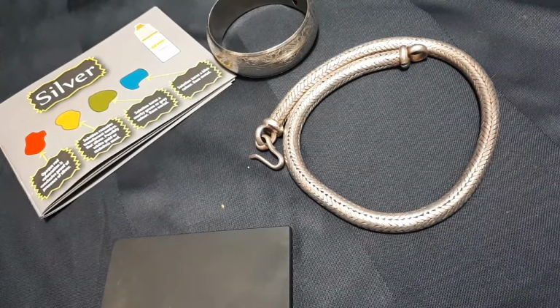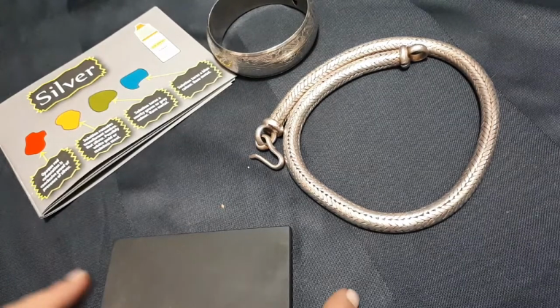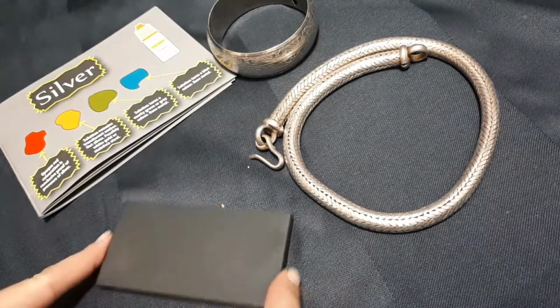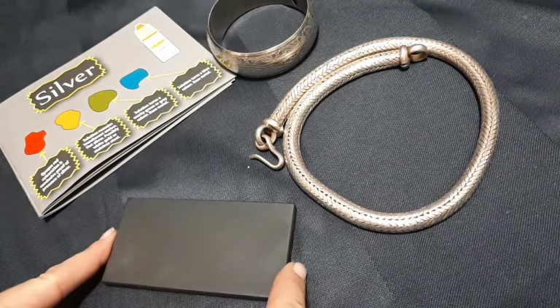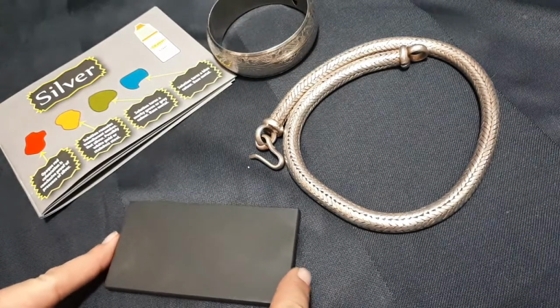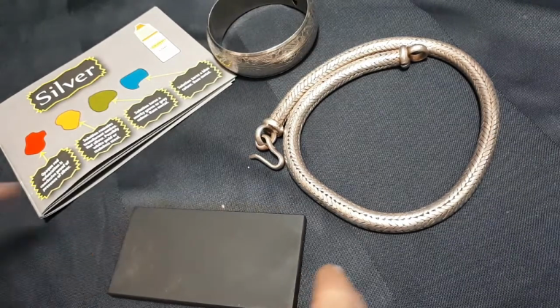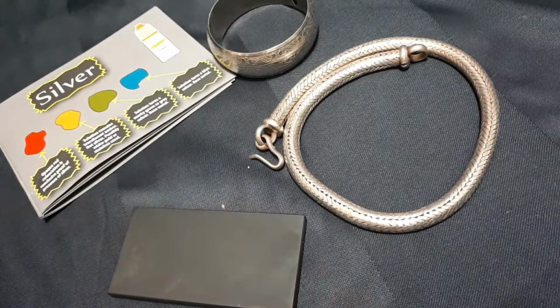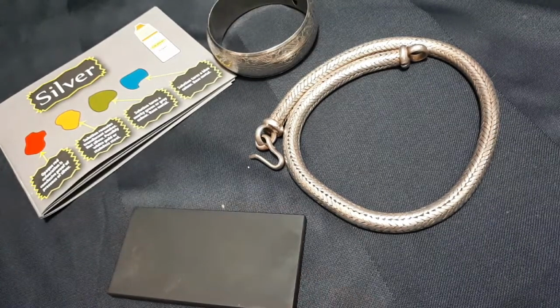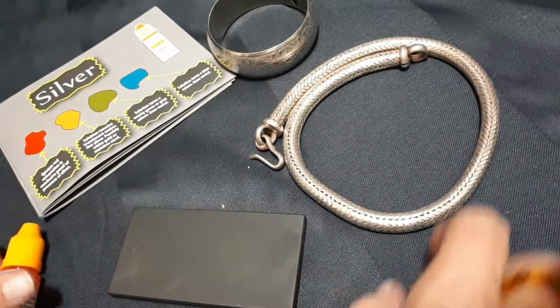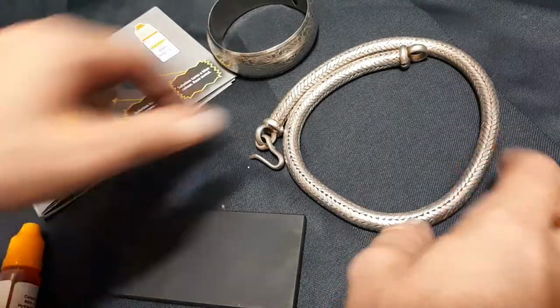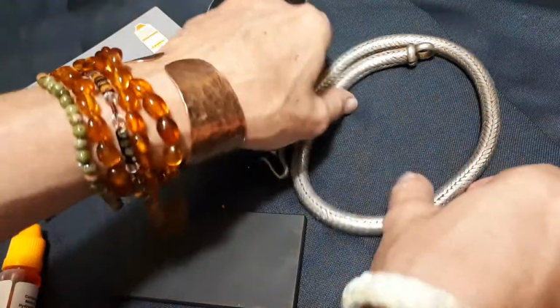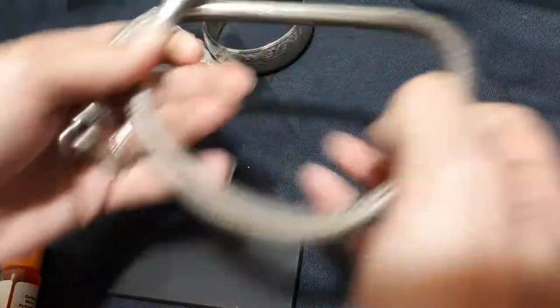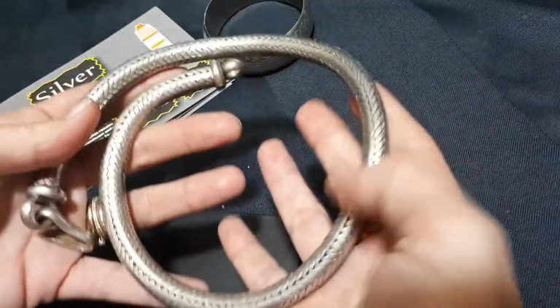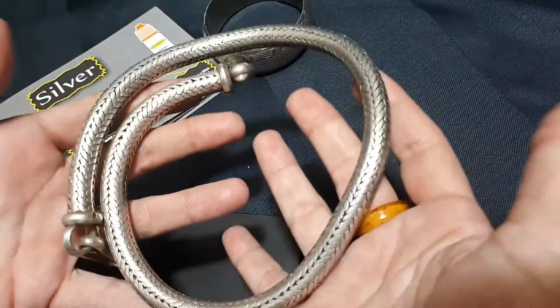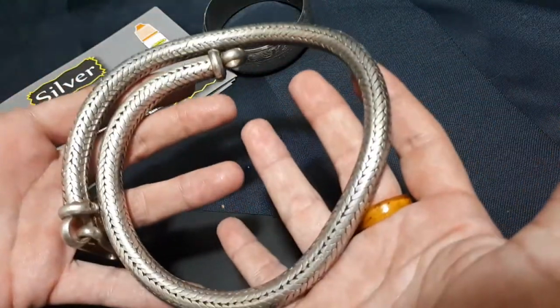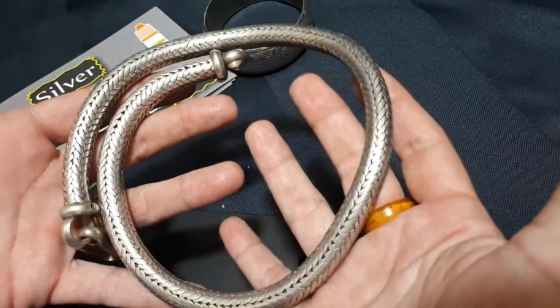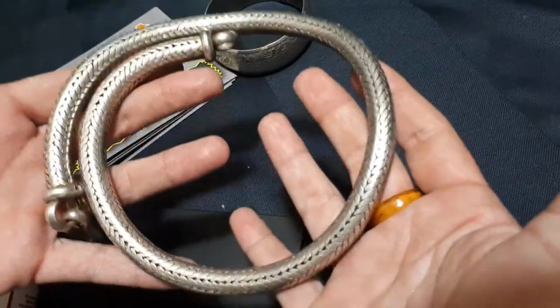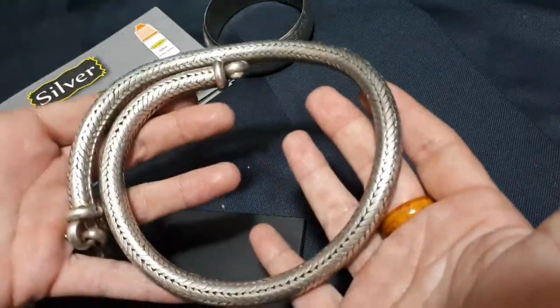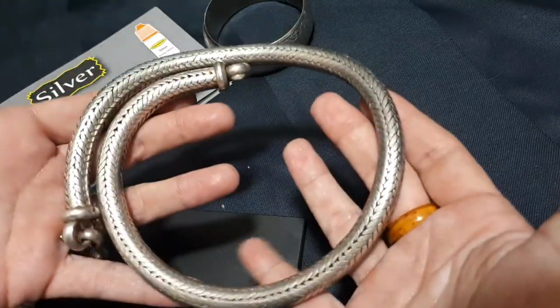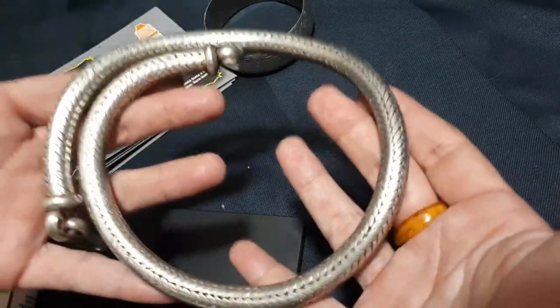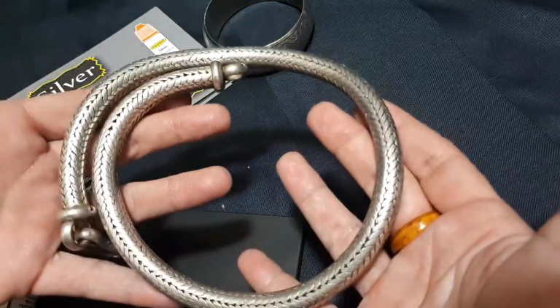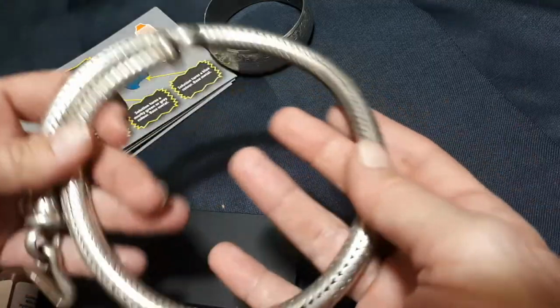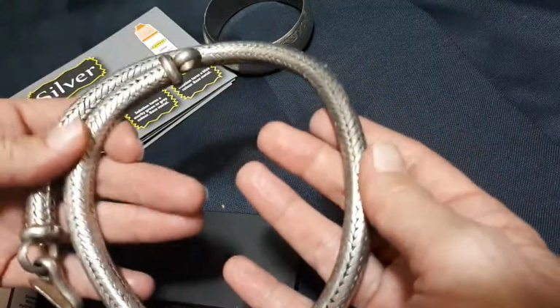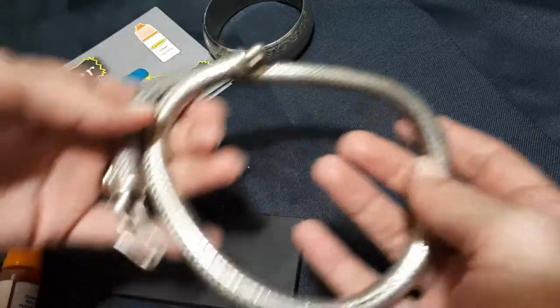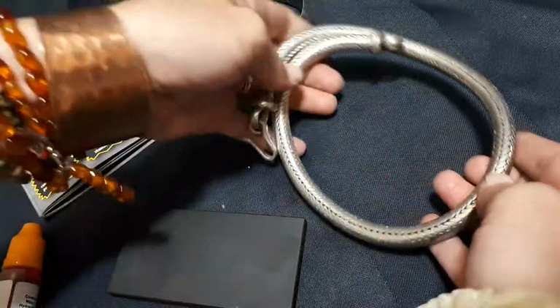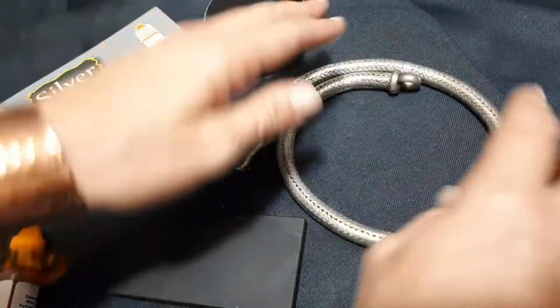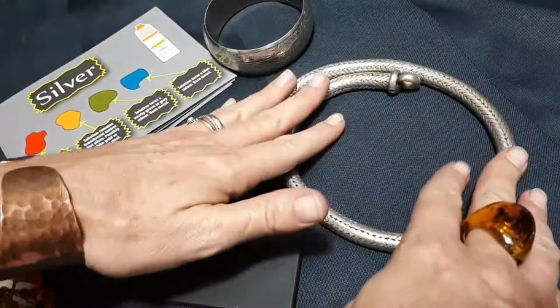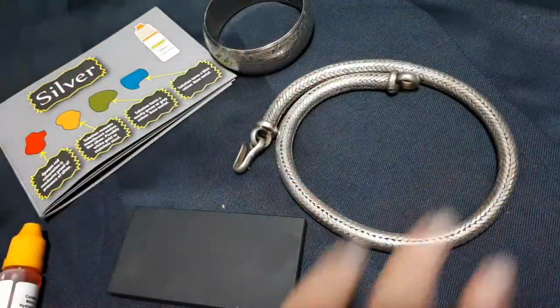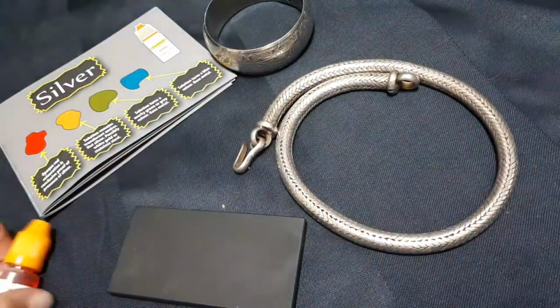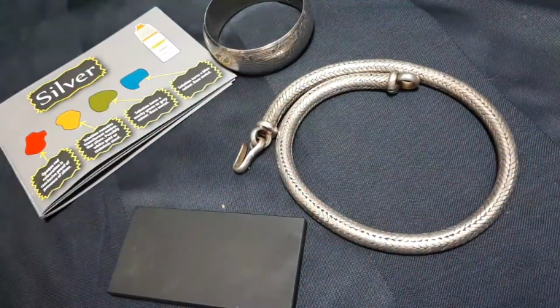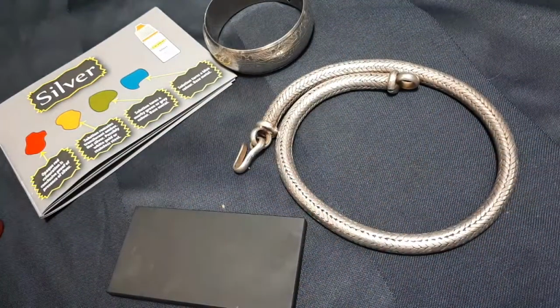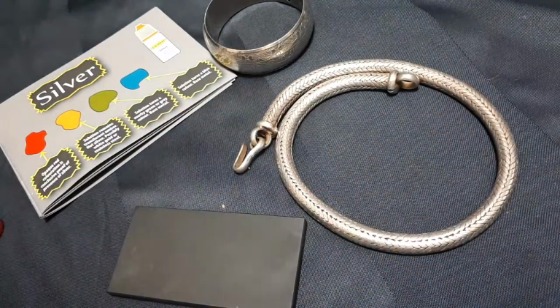Hi, it's Chrissie from Discovery Collectibles. I'm just testing this 300 gram Rajasthan Indian snake chain. This will be going up on eBay.